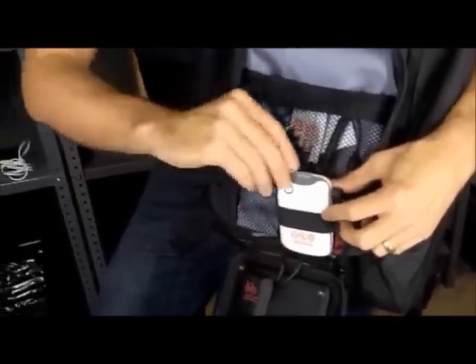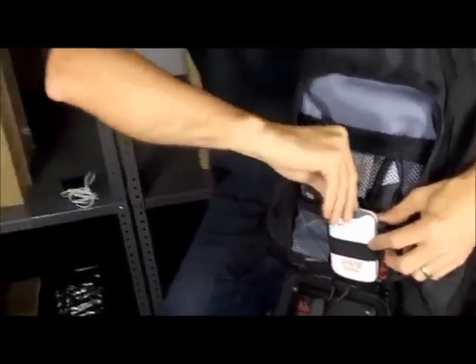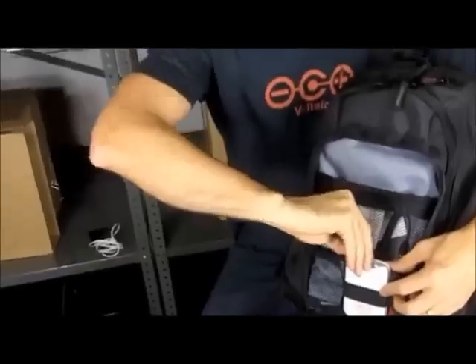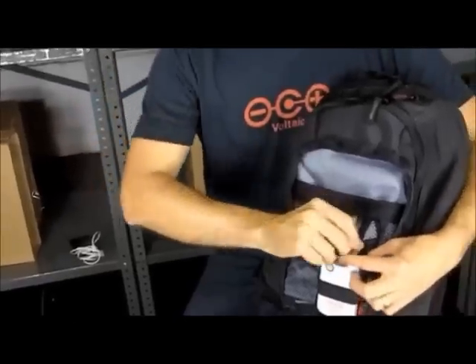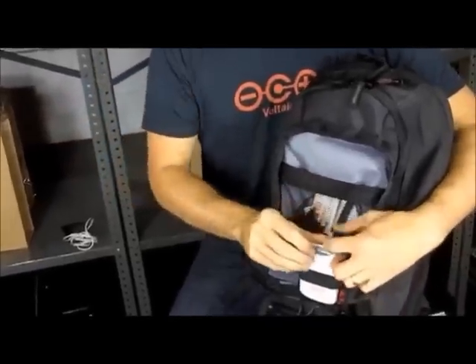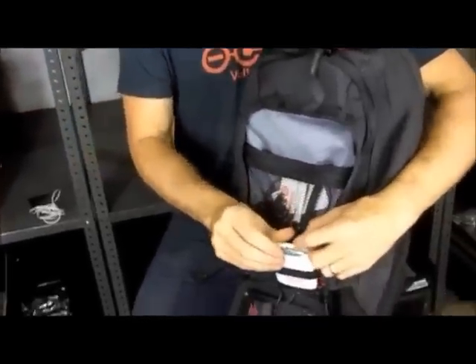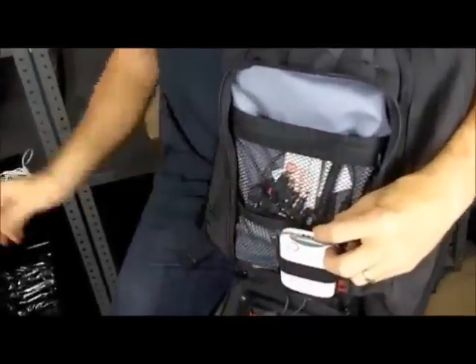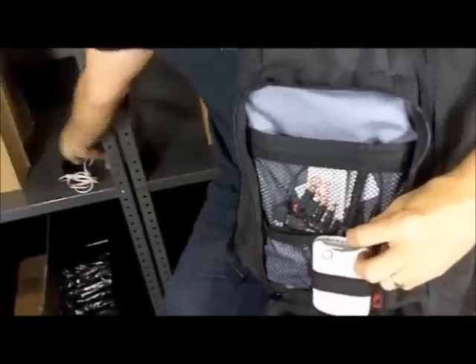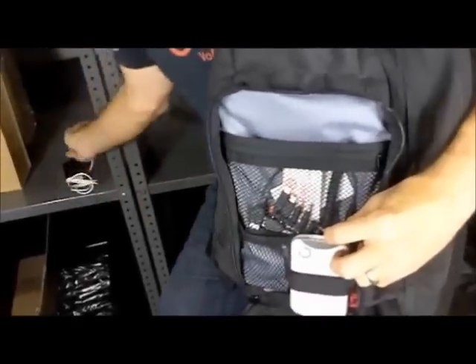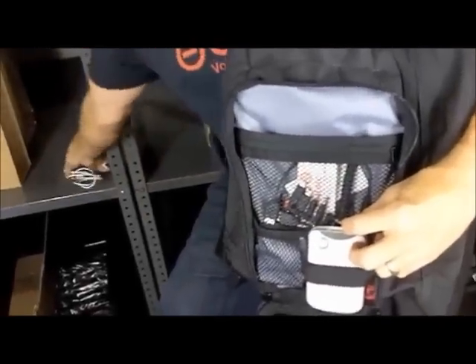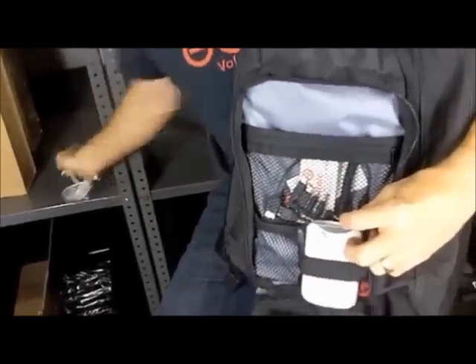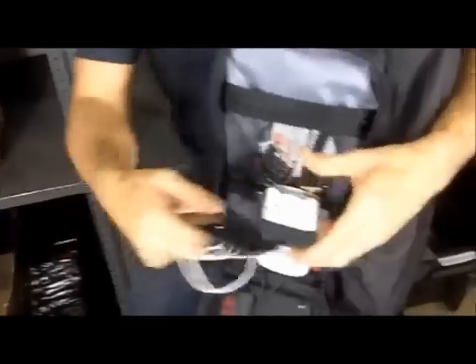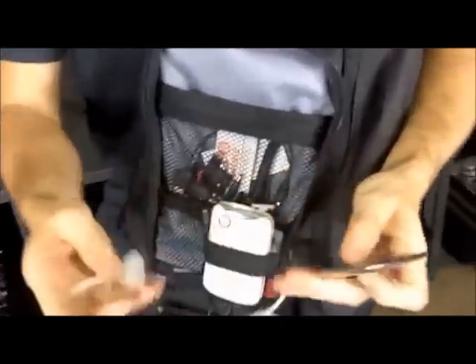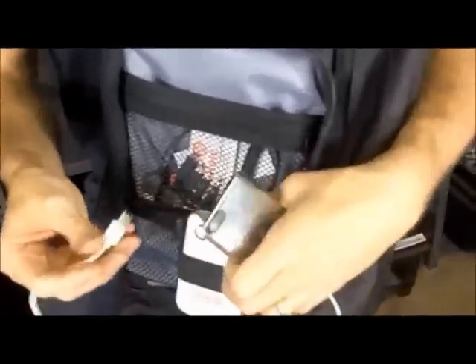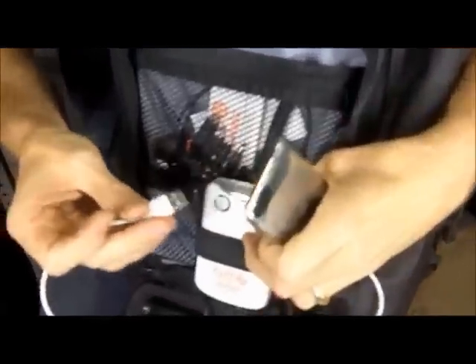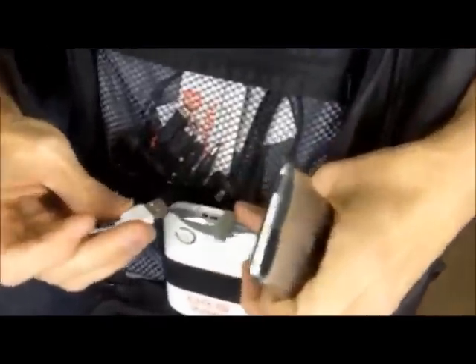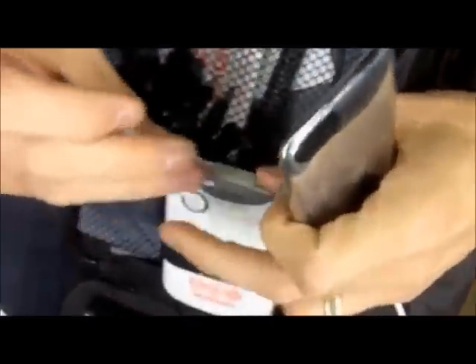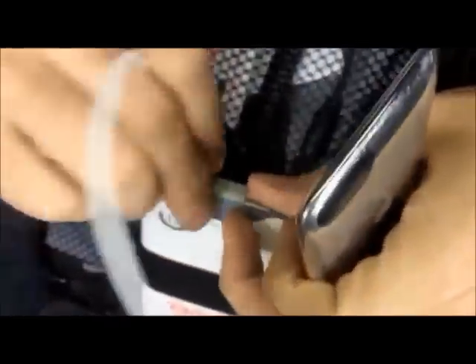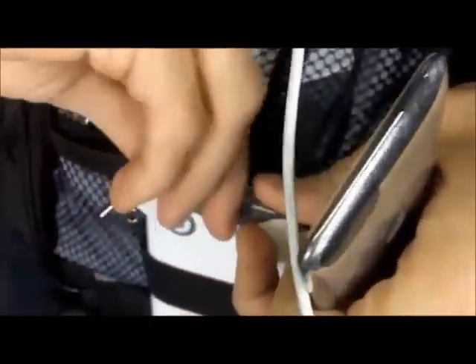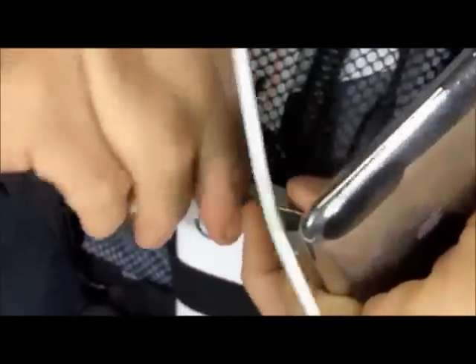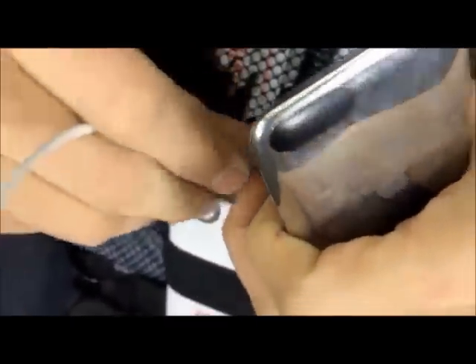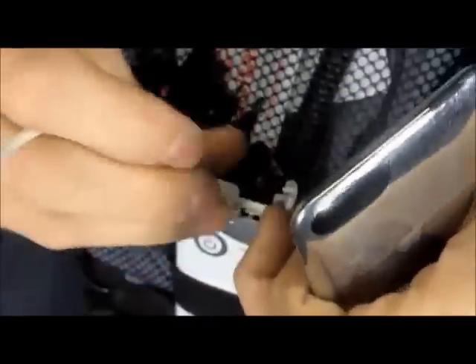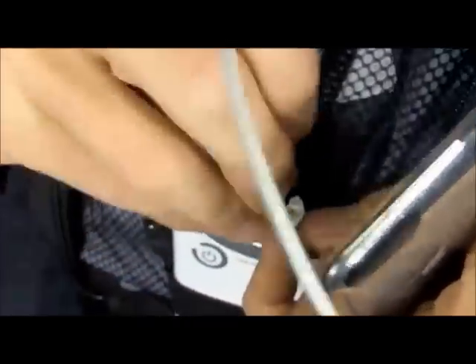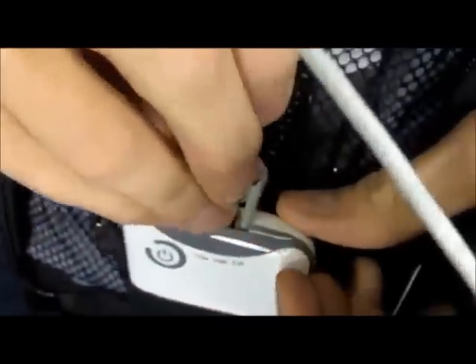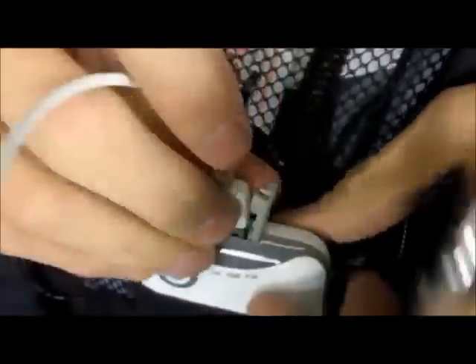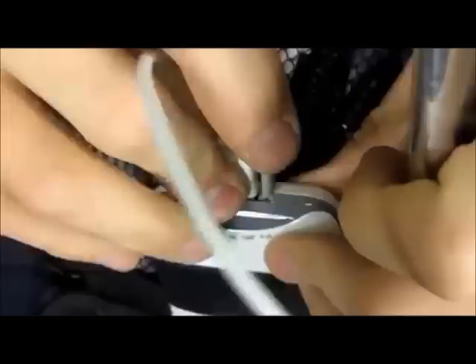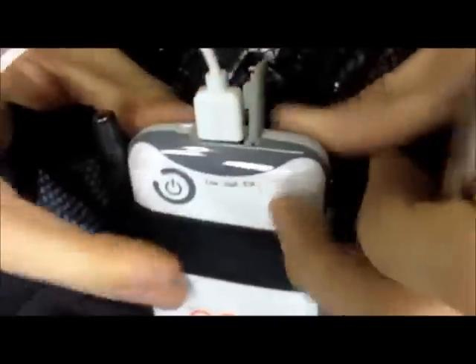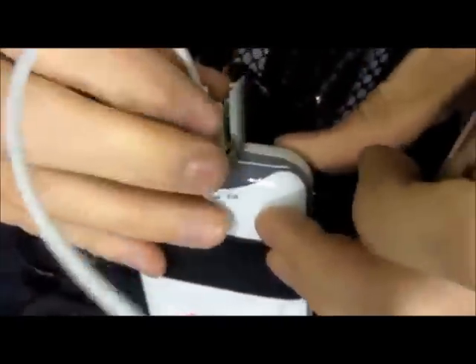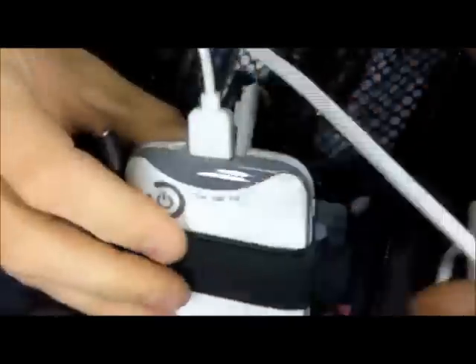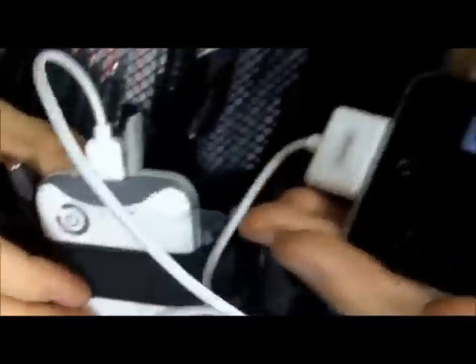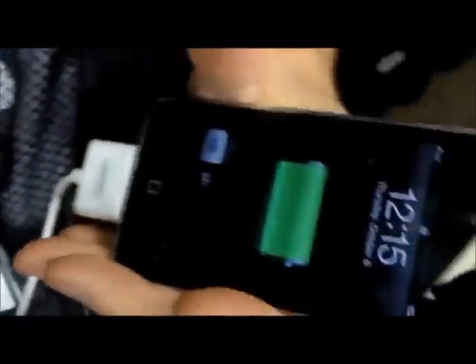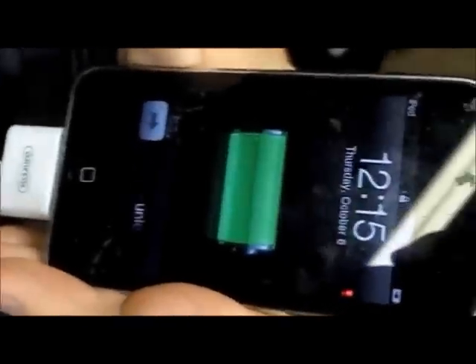On the top of the battery there's a USB port. The way you charge your device is you simply plug in a USB cable that came with your device into the USB port, and it'll charge.